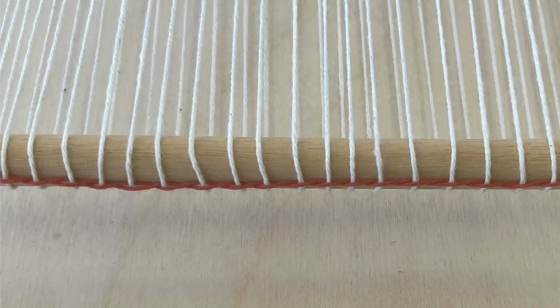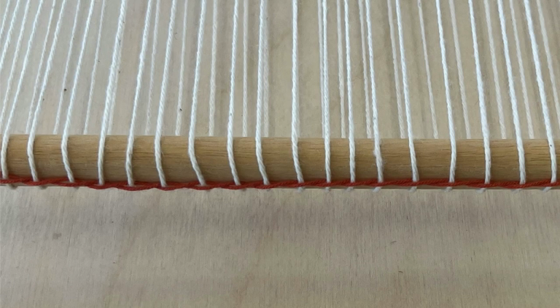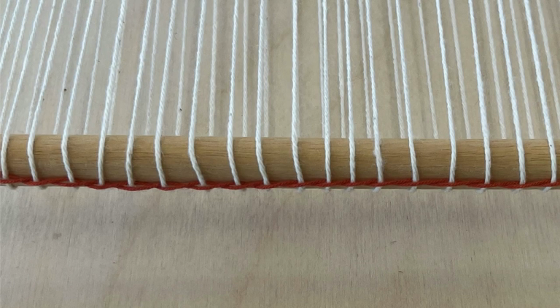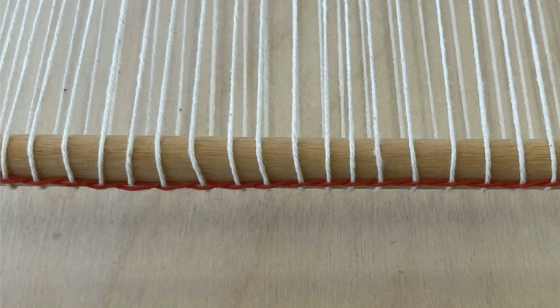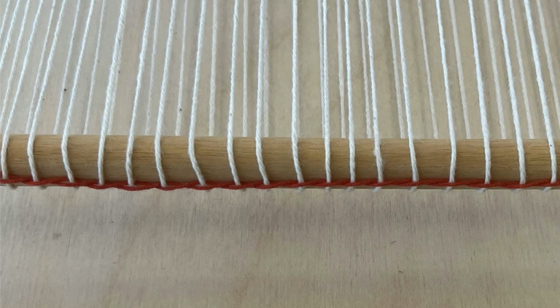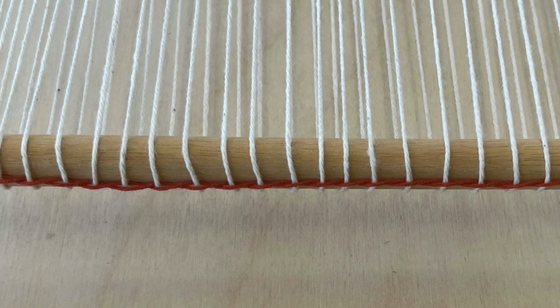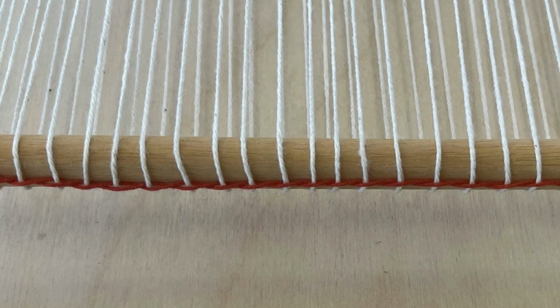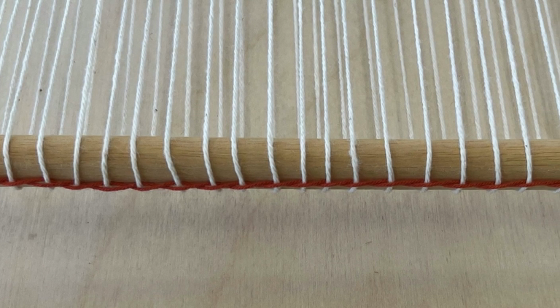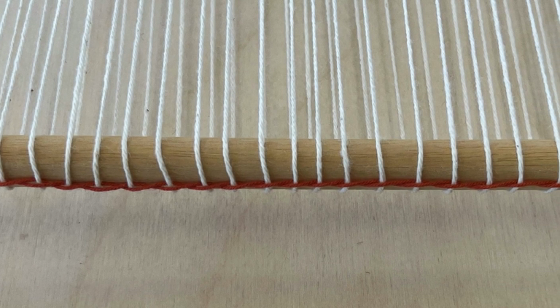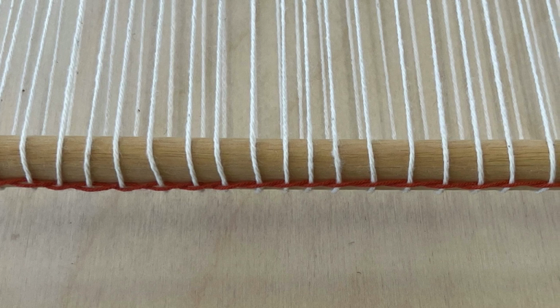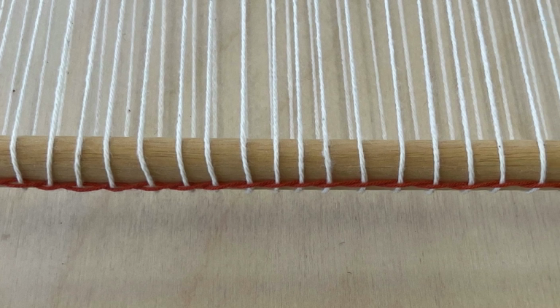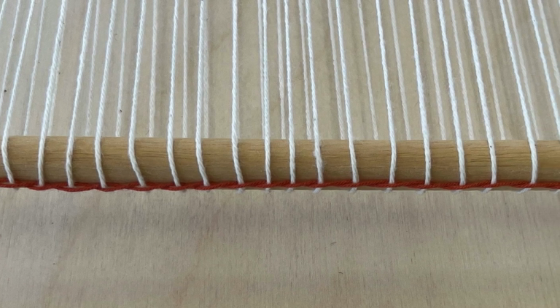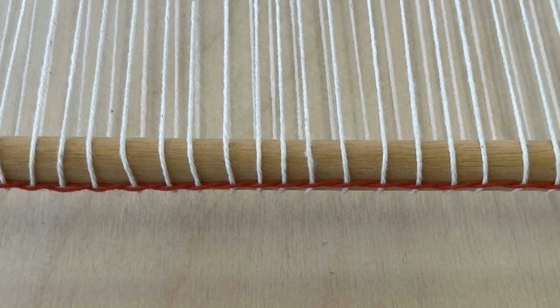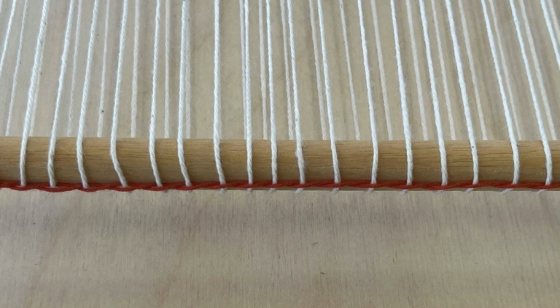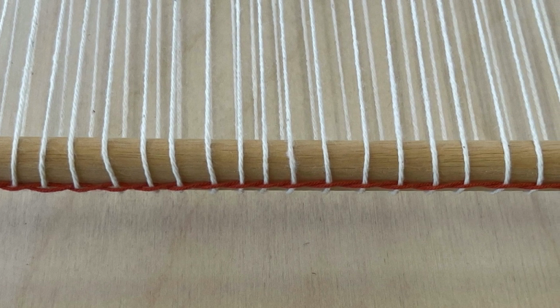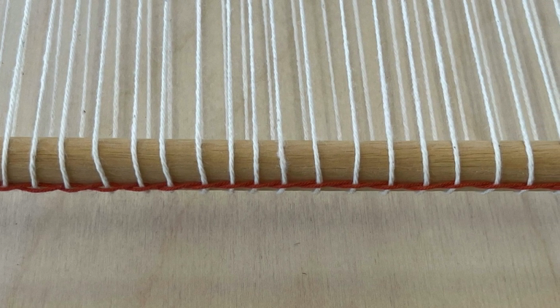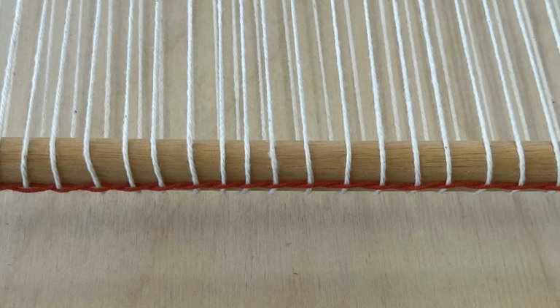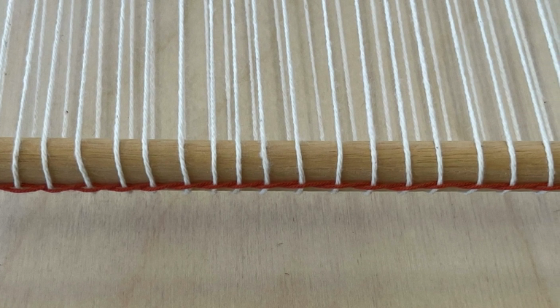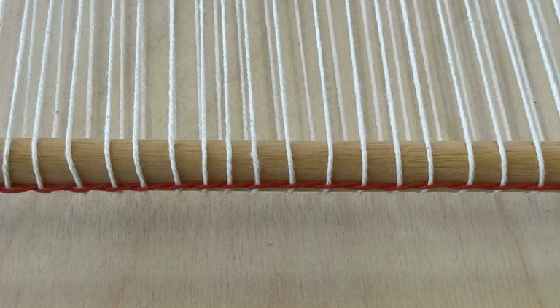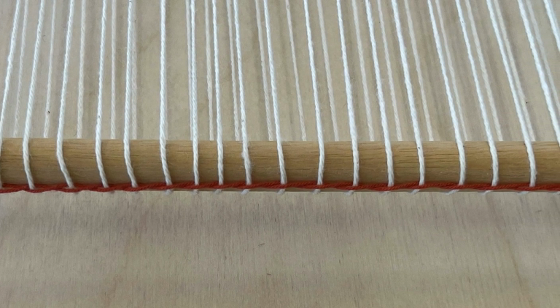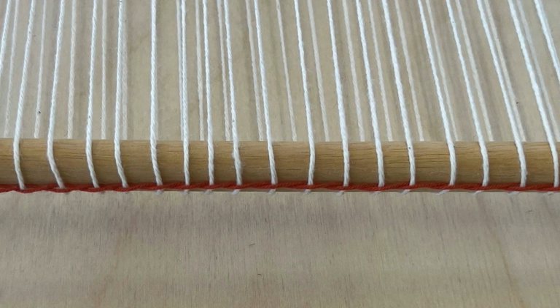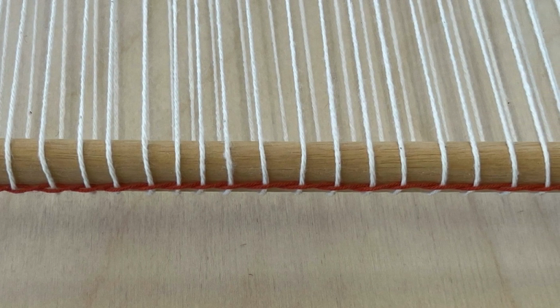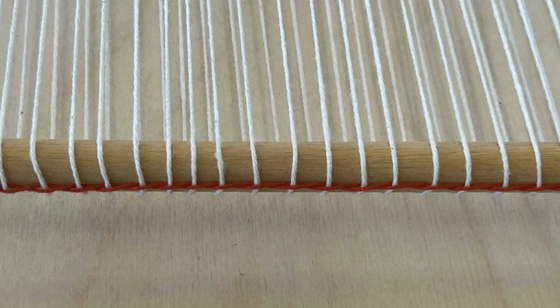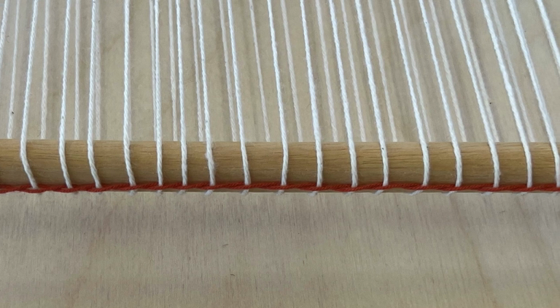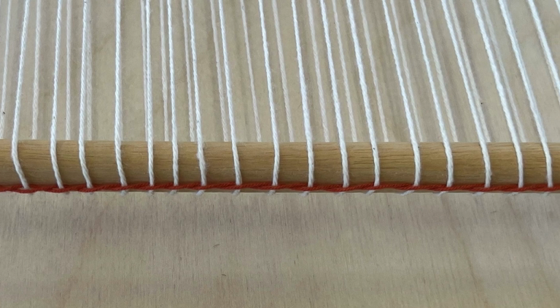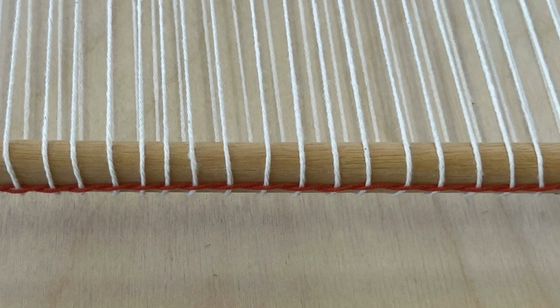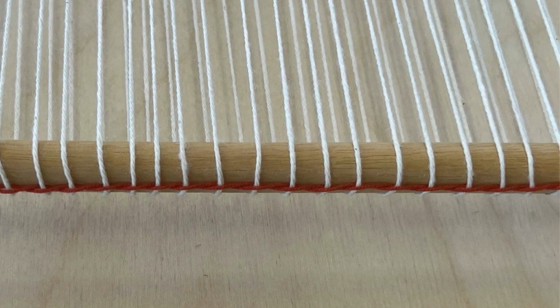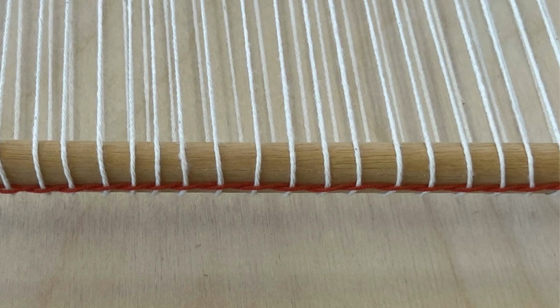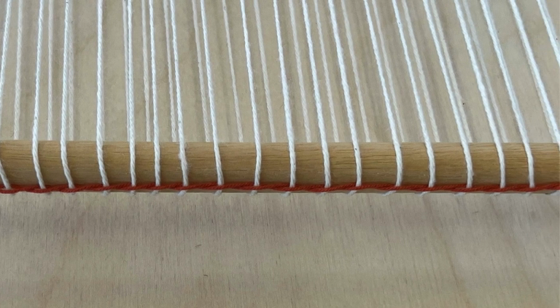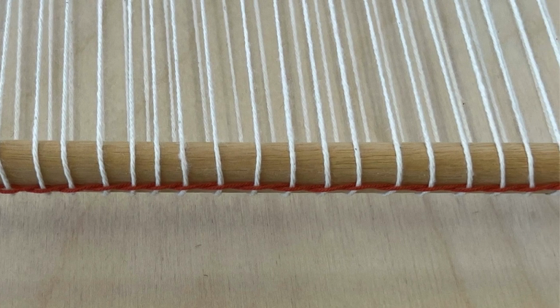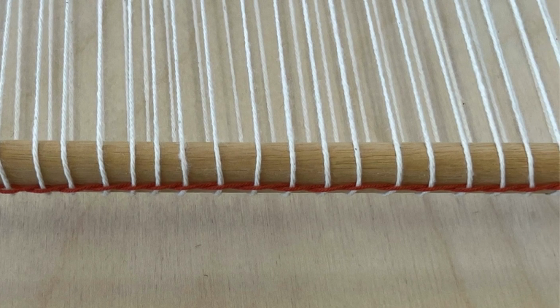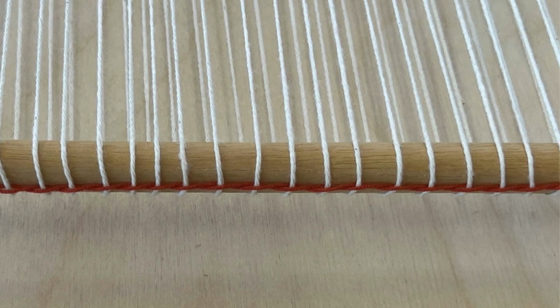For twining you can use wool or cotton or linen, as long as it's strong and smooth. Measure a length a little more than twice the width of the weaving you'll be making.